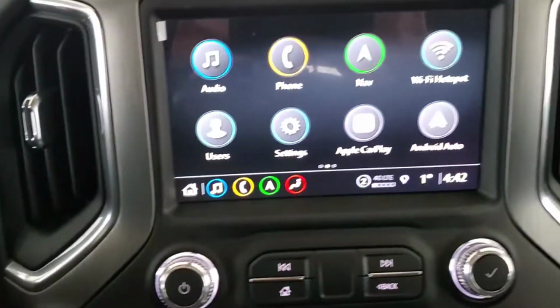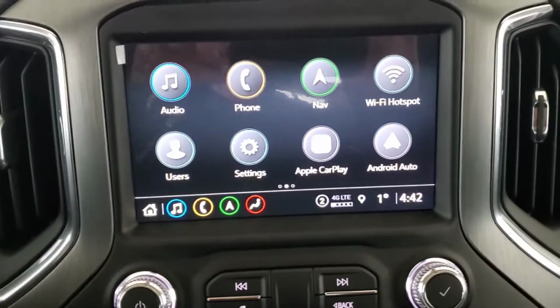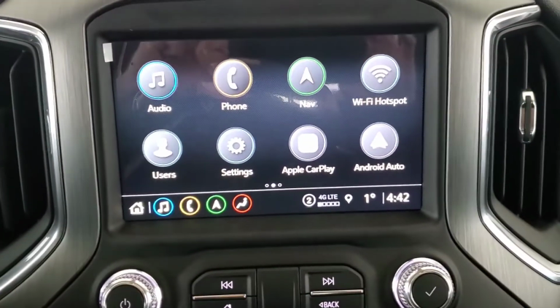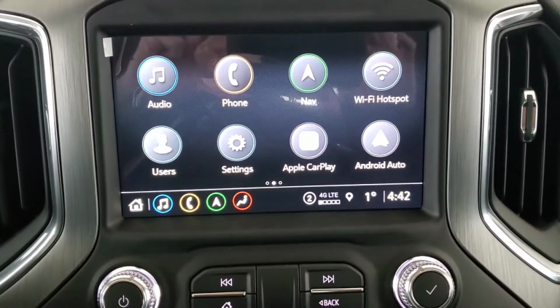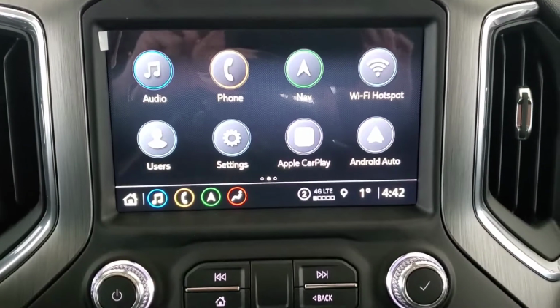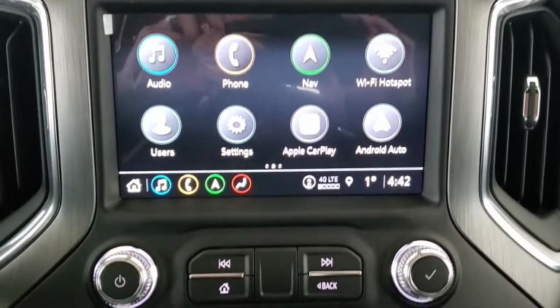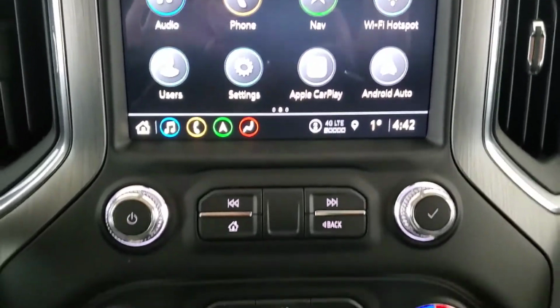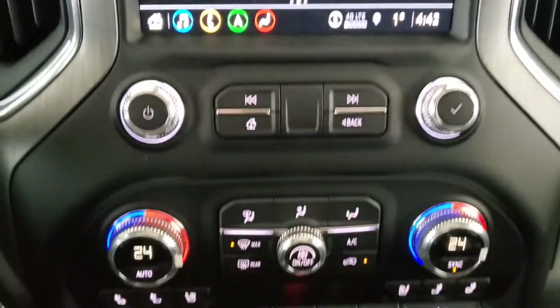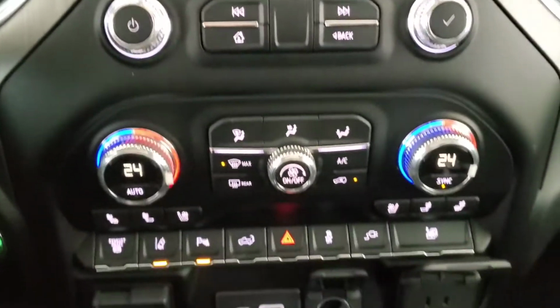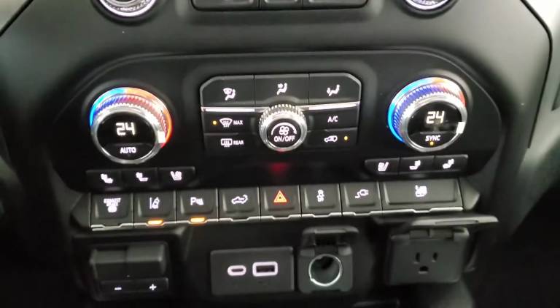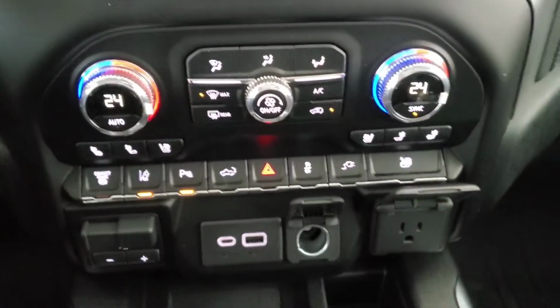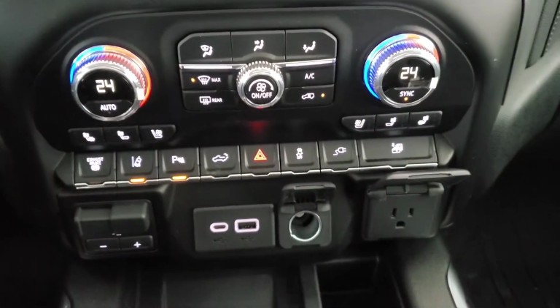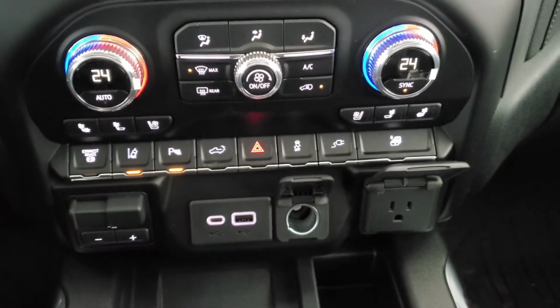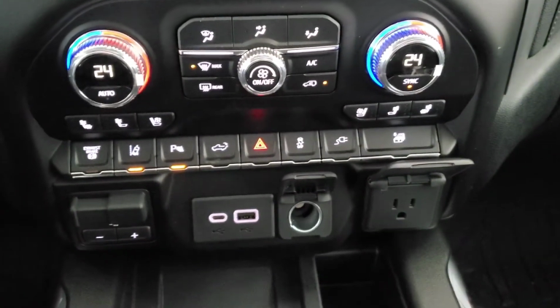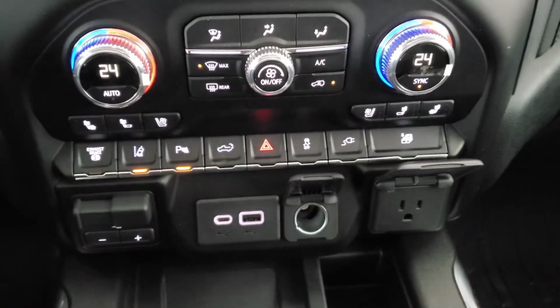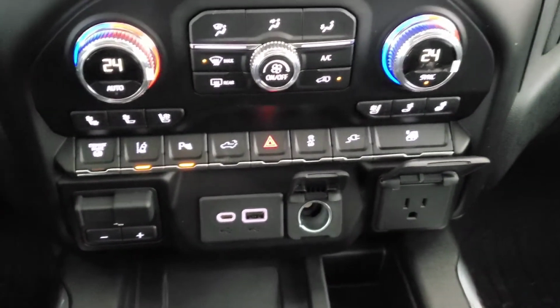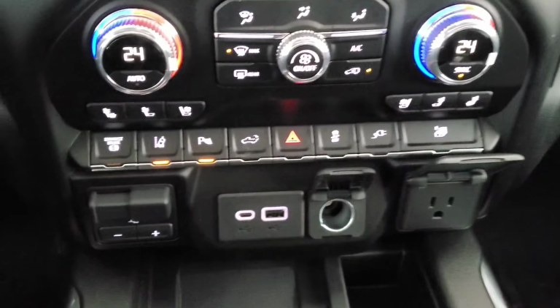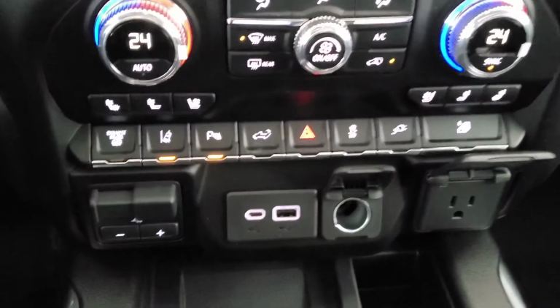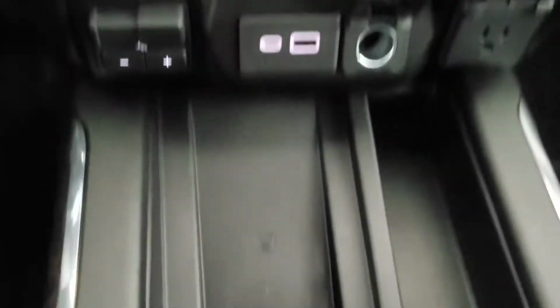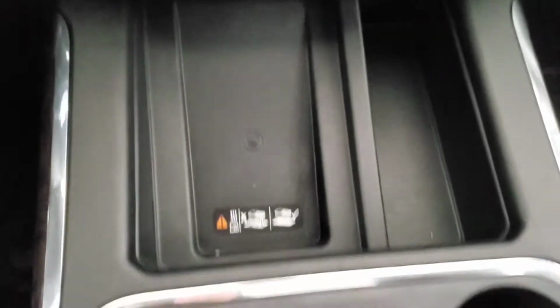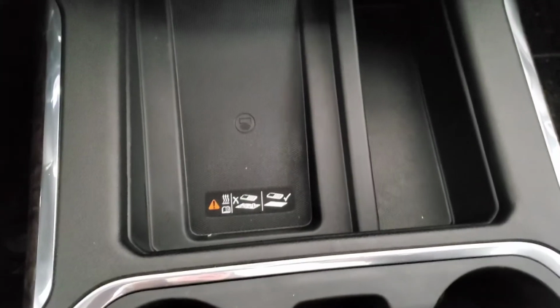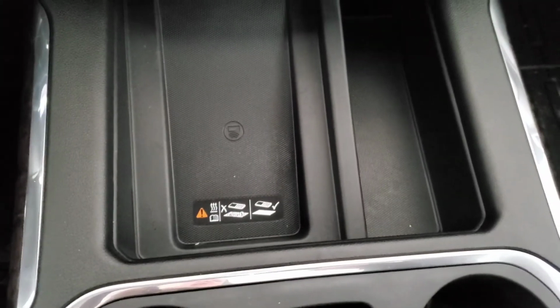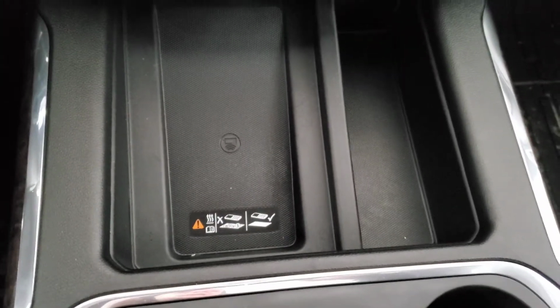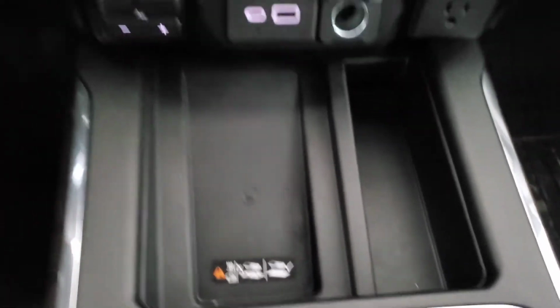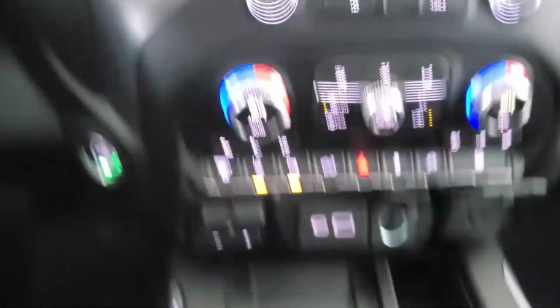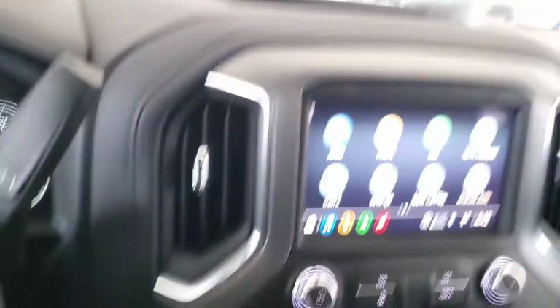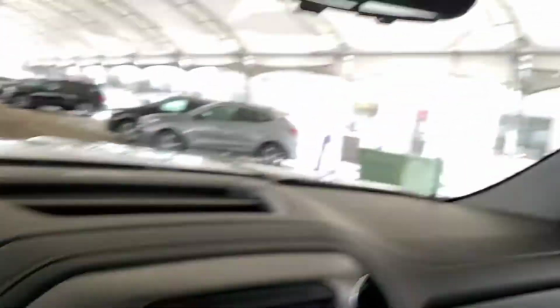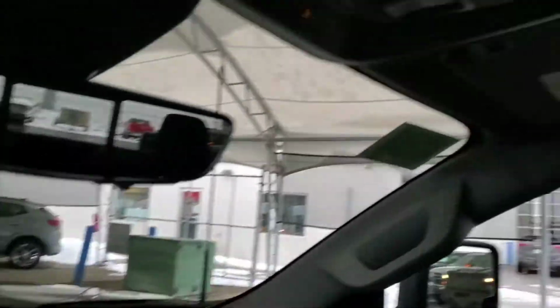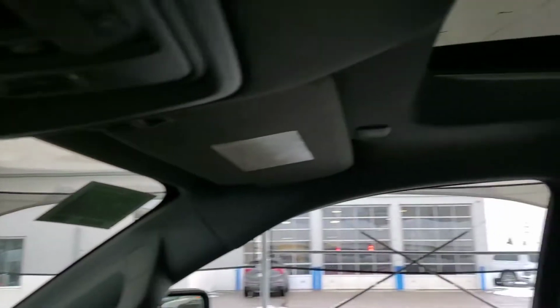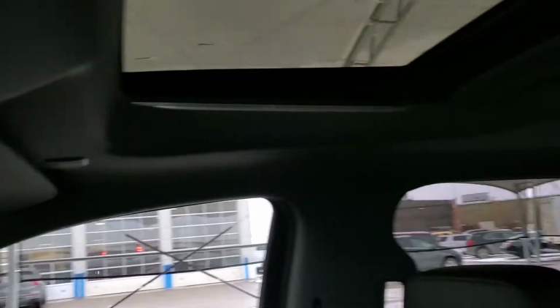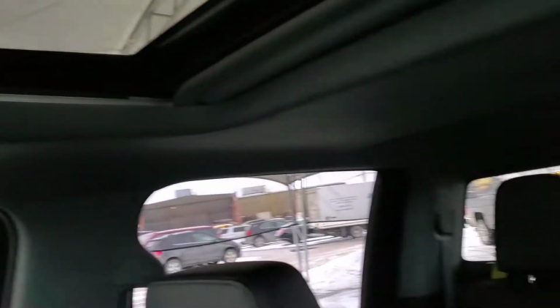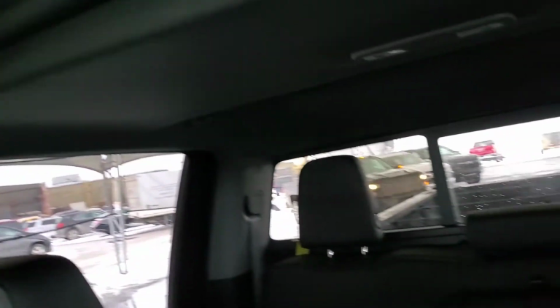An 8-inch touchscreen monitor with our navigation and our backup camera. We've got heated and ventilated front seats, our trailer brake controller, wireless charging pad, a really nice sunroof, and leather seating for five.